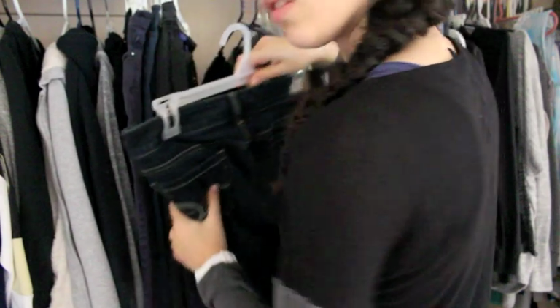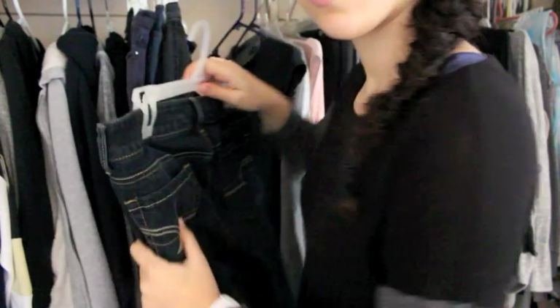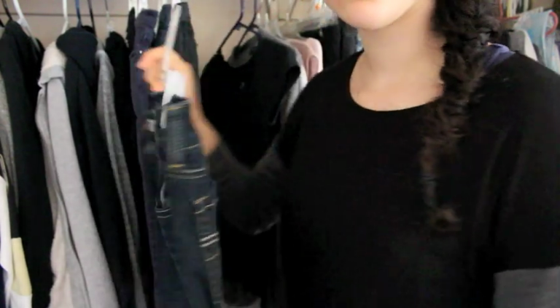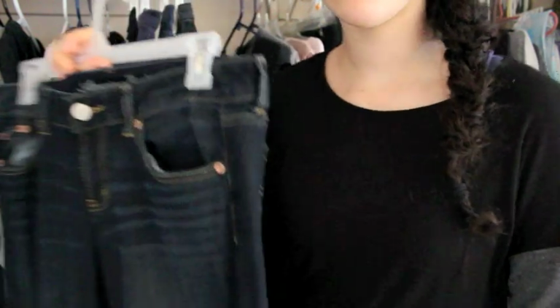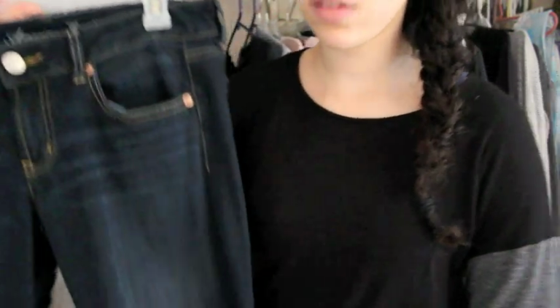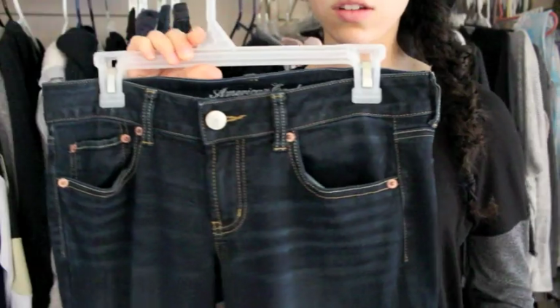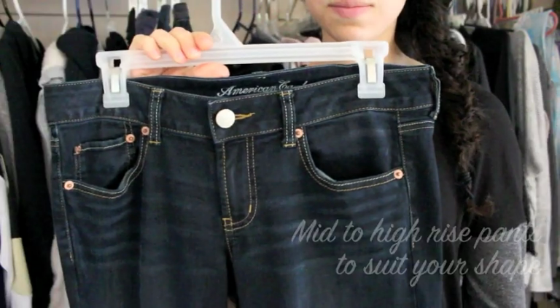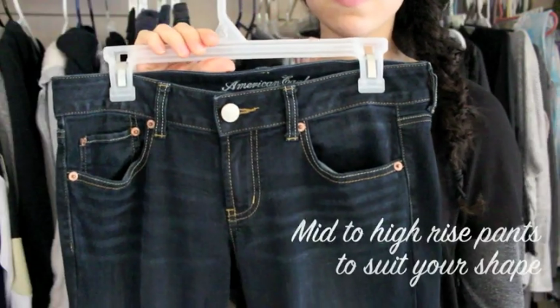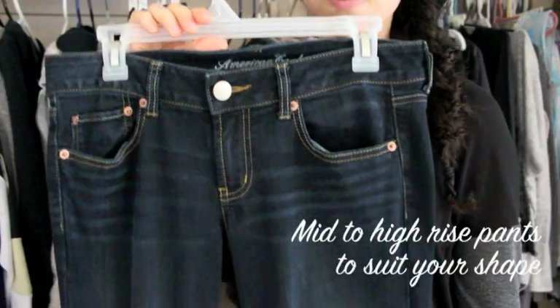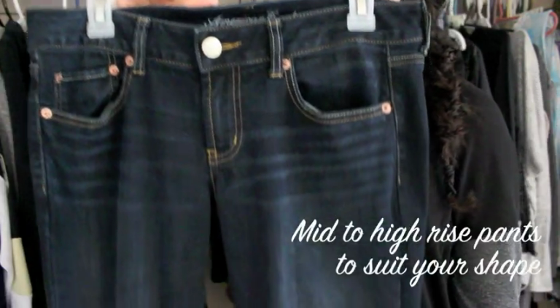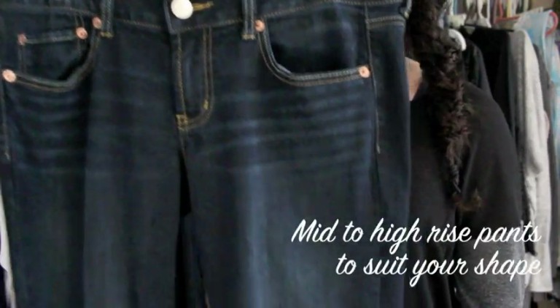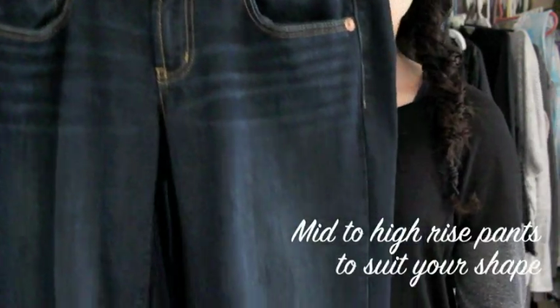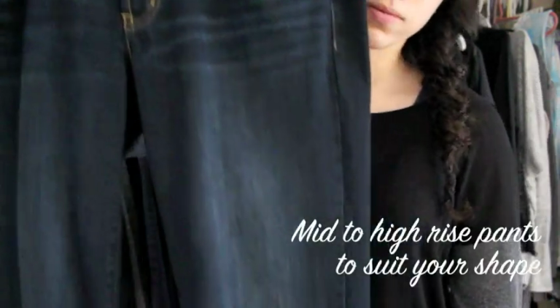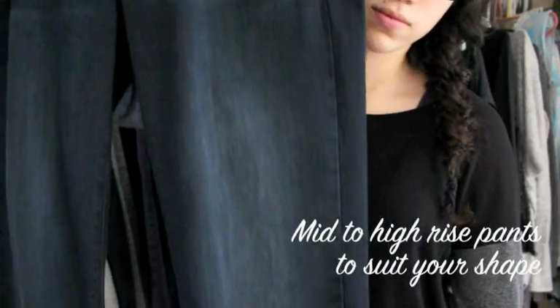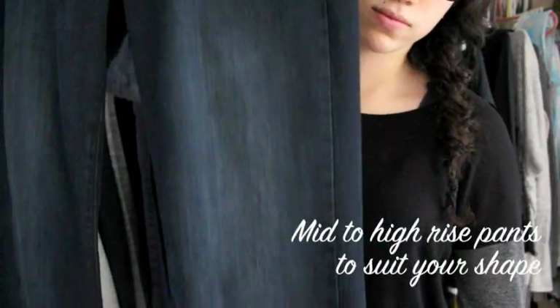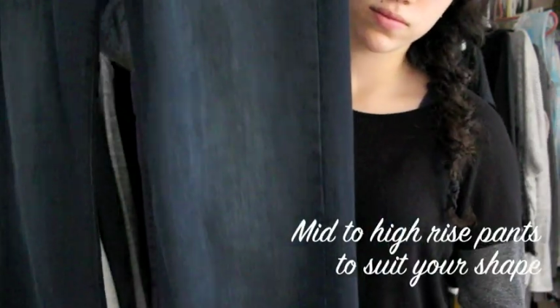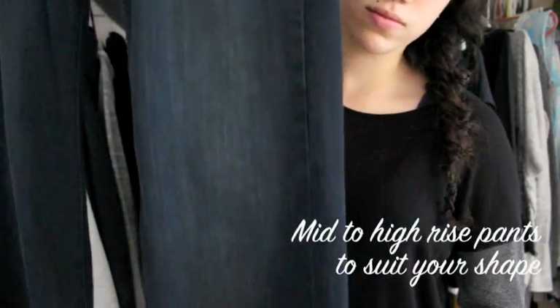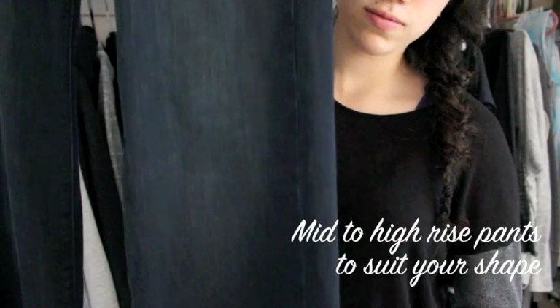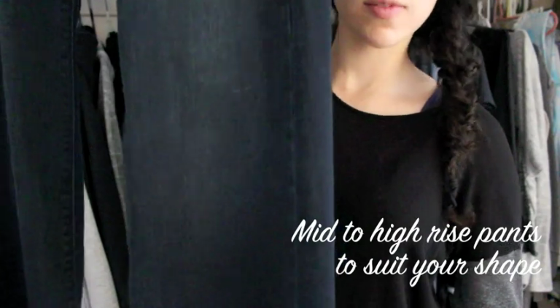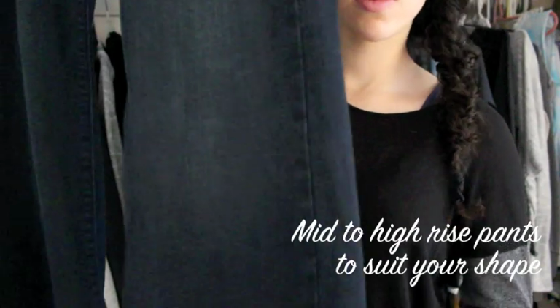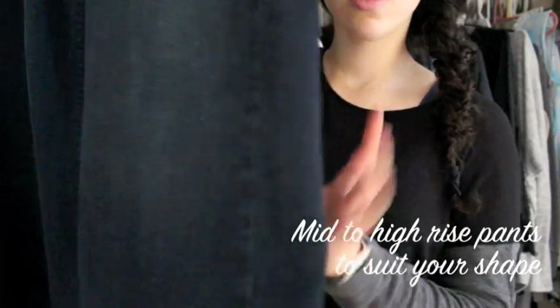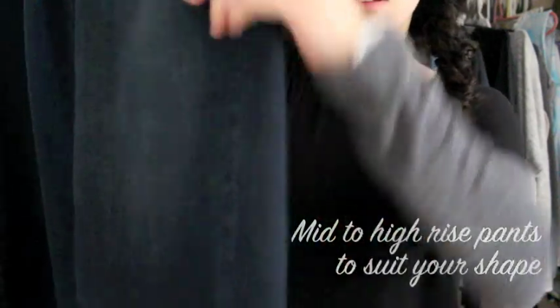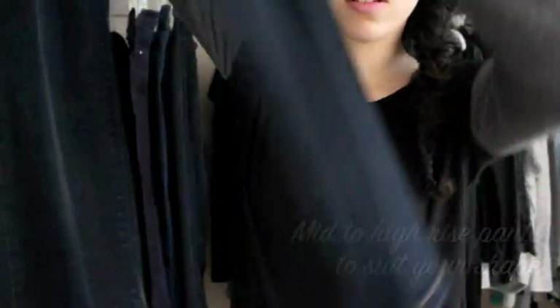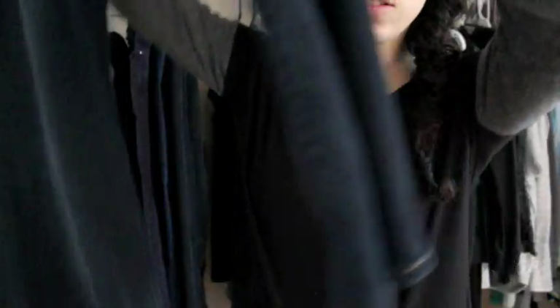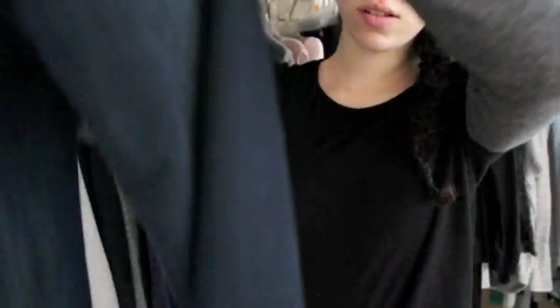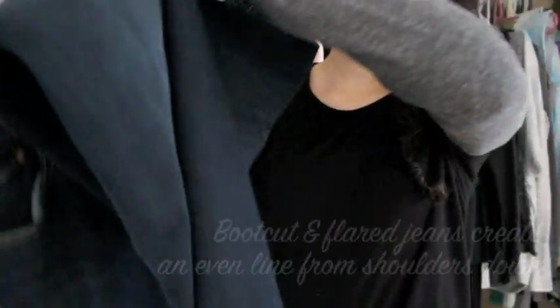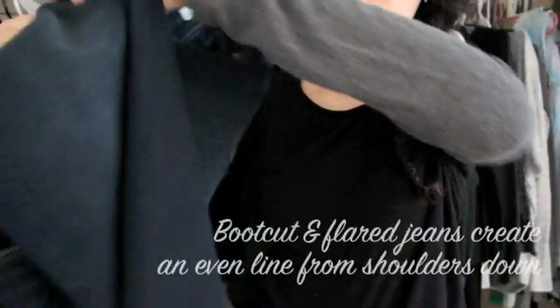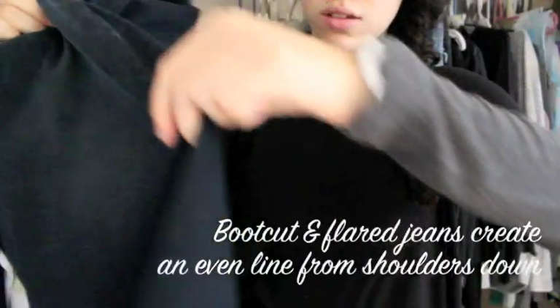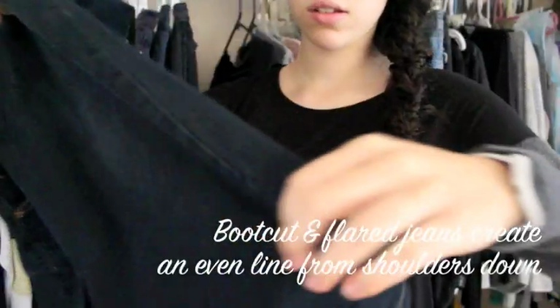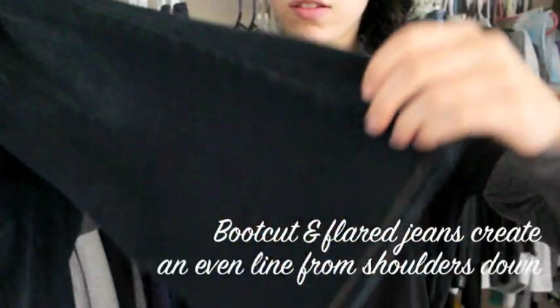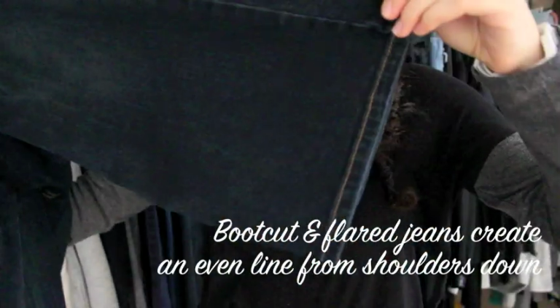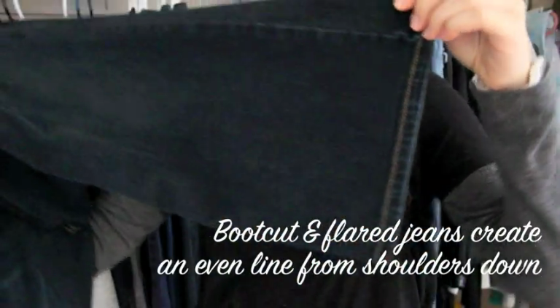While you're out shopping for jeans, look for mid- to high-rise jeans, which are perfect for your shape. To create an even line from your shoulders down, choose bootcut or flared jeans.